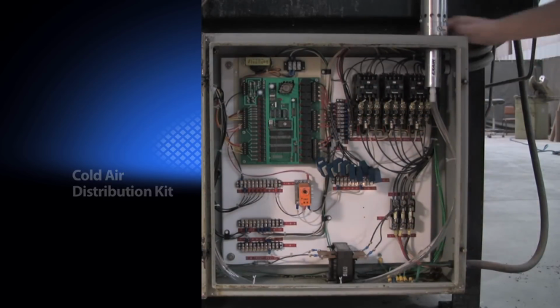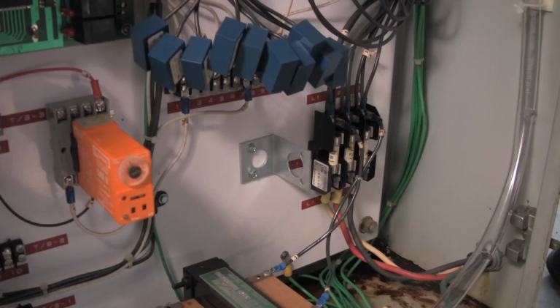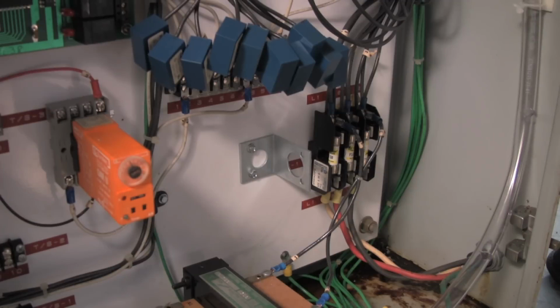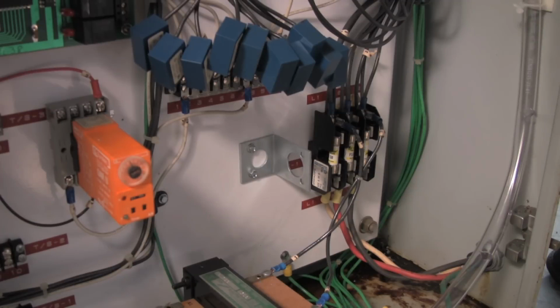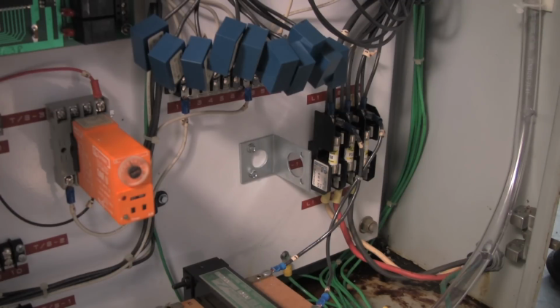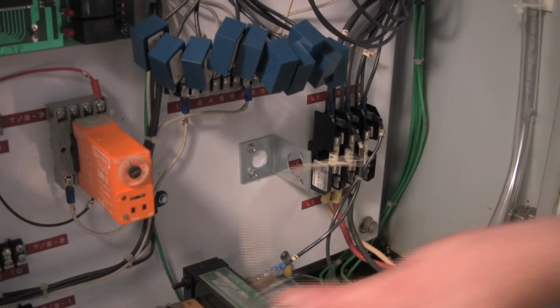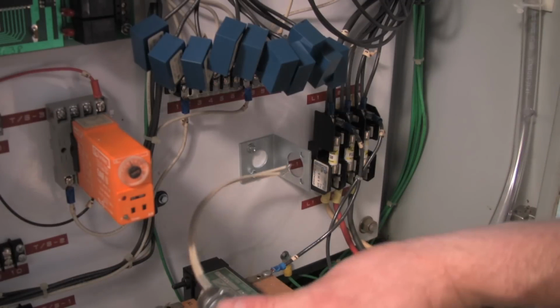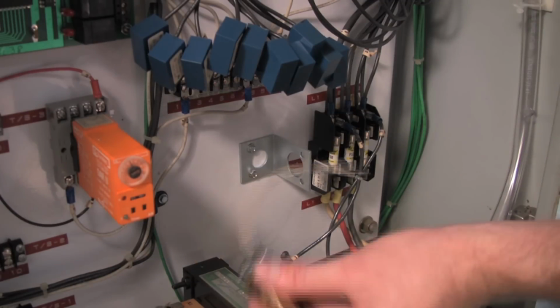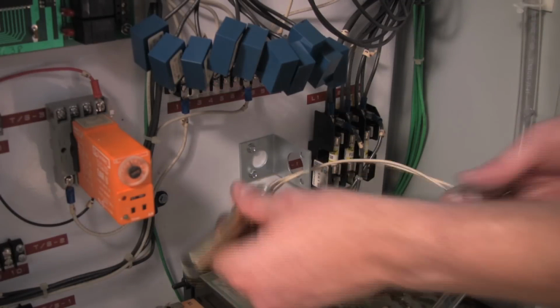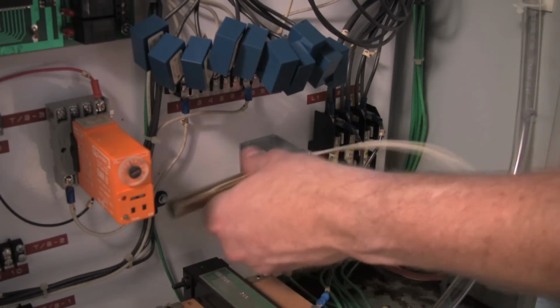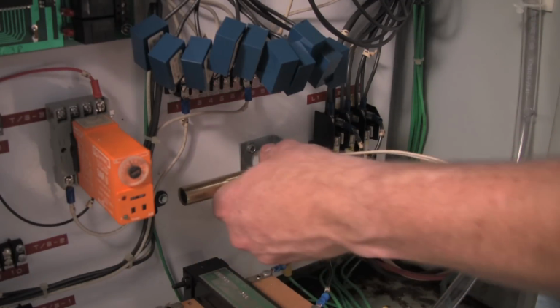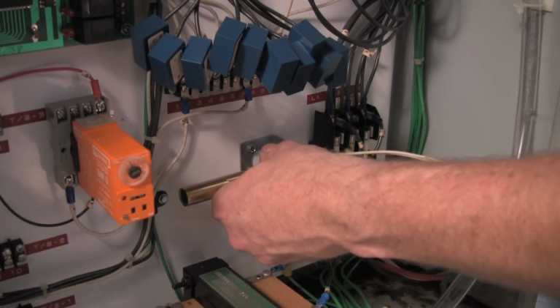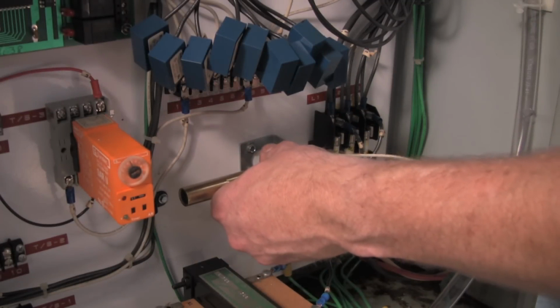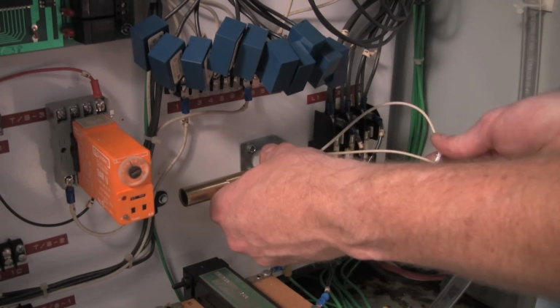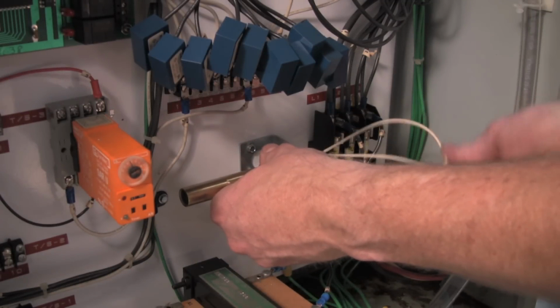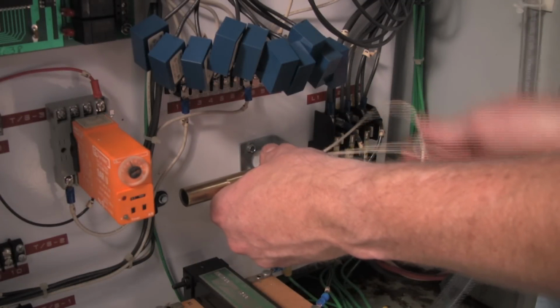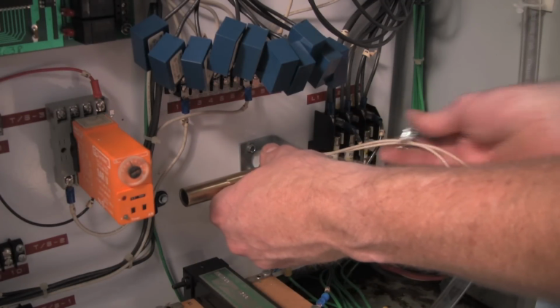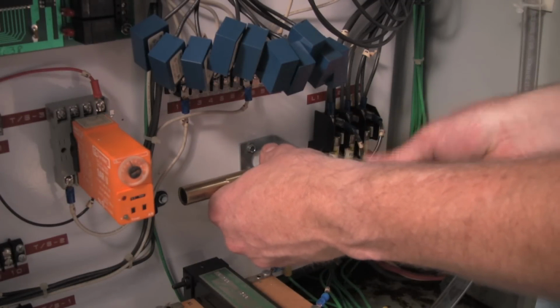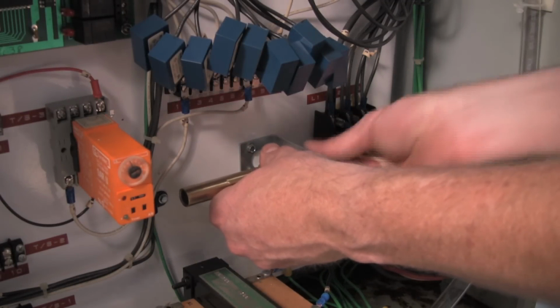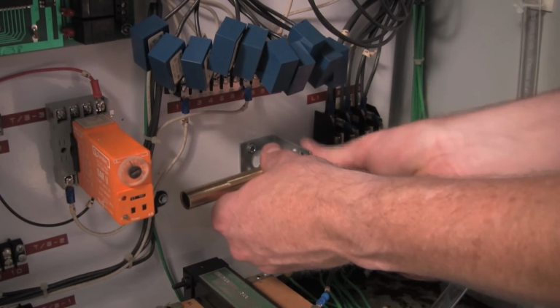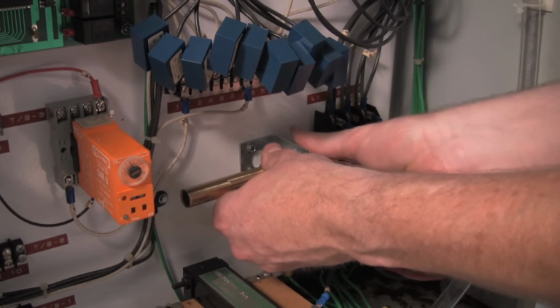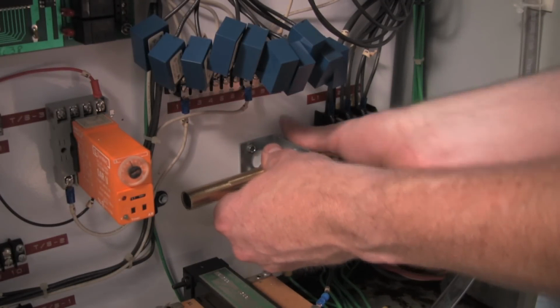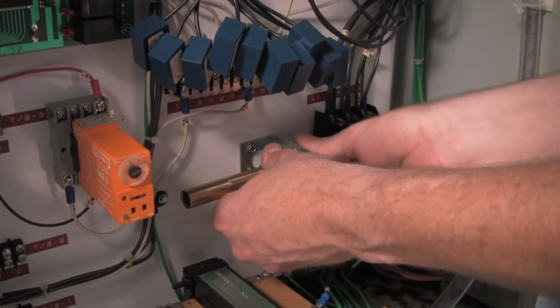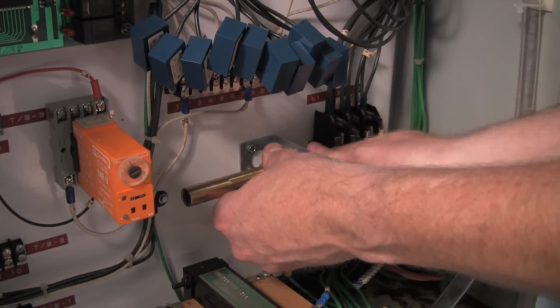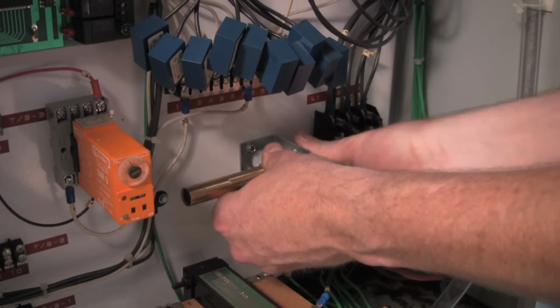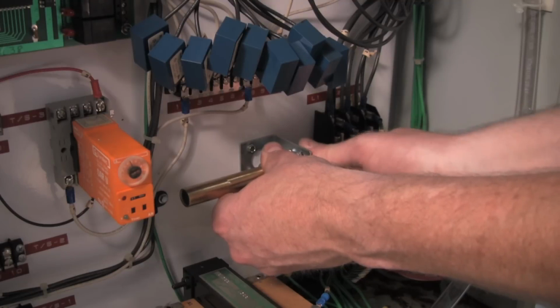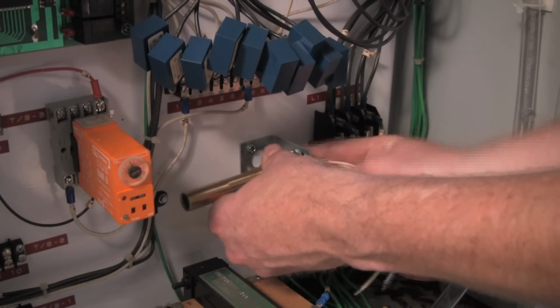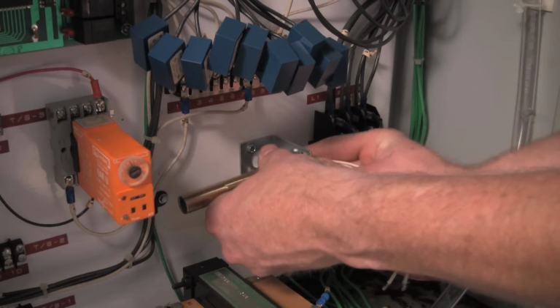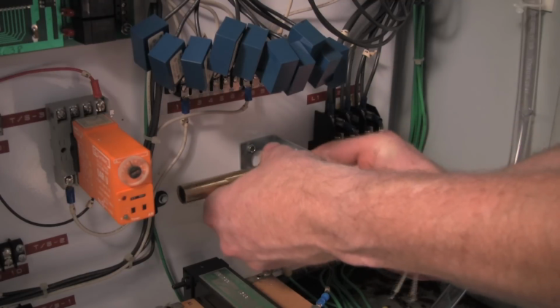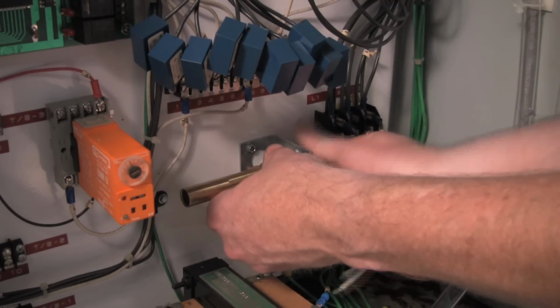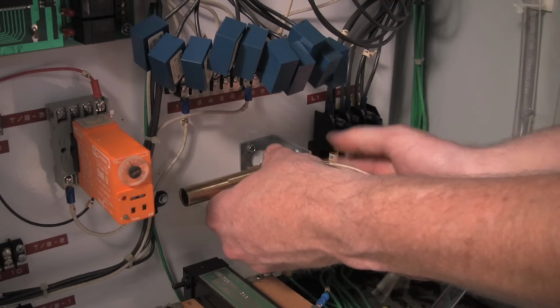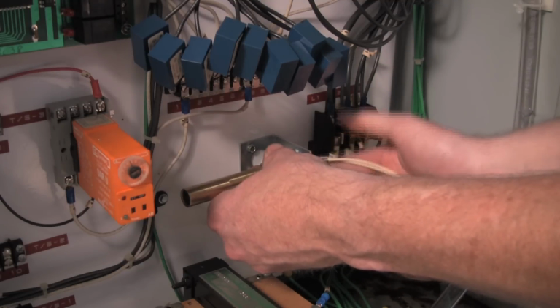A thermostat is installed inside the enclosure to monitor the temperature. It will help limit the compressed air use so the cabinet cooler supplies just enough cooling to keep the electronics from overheating.